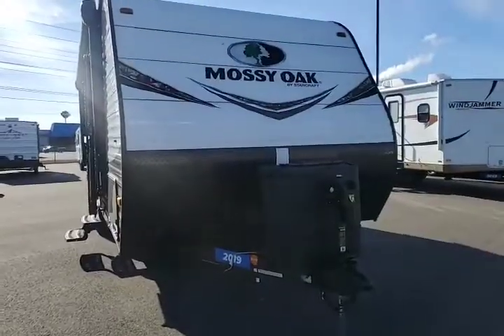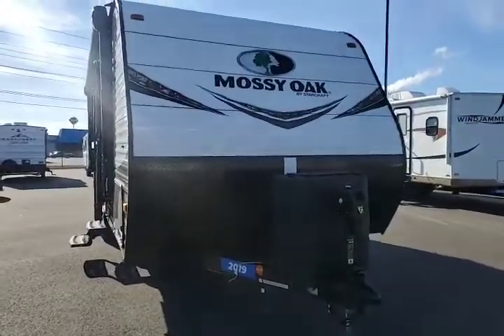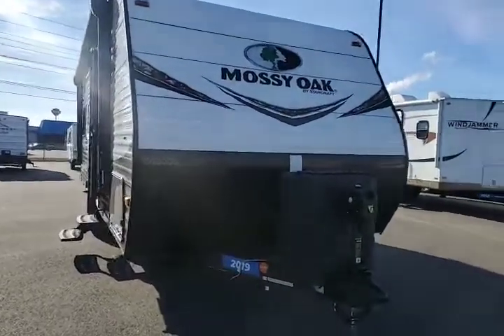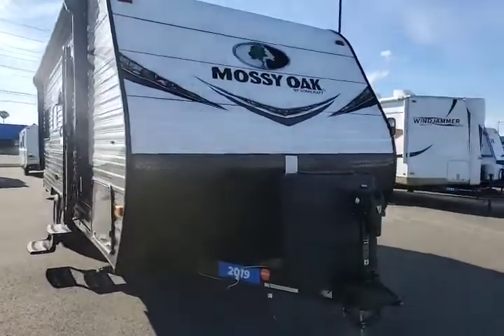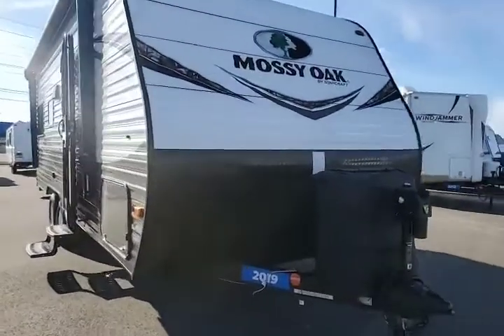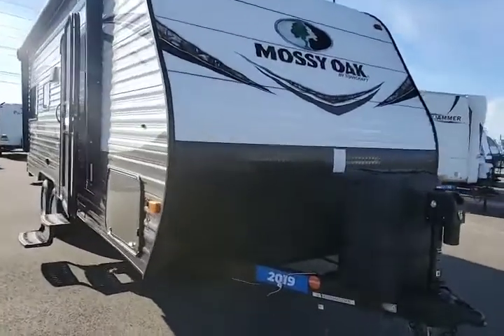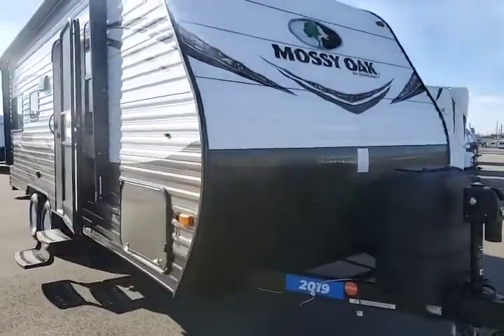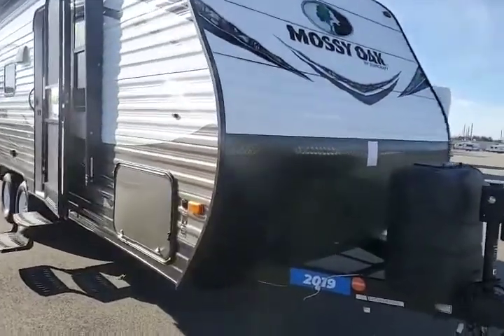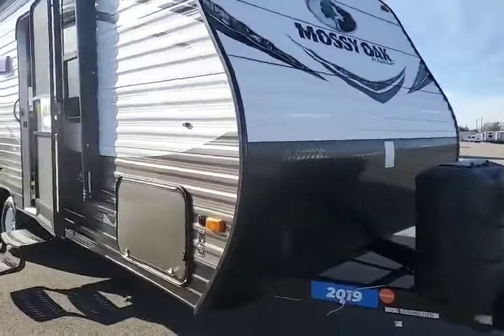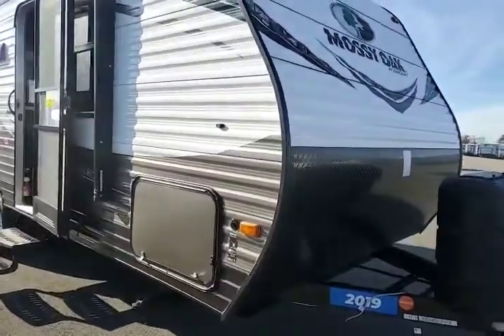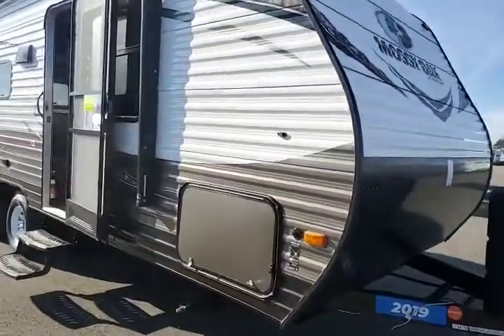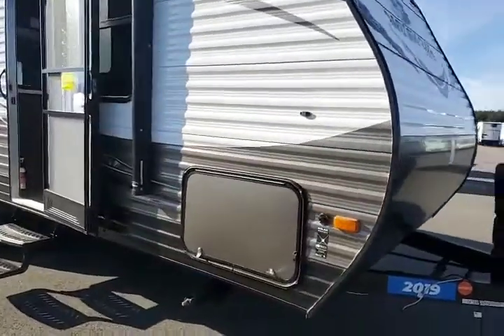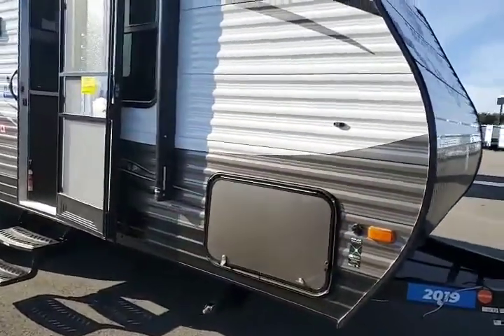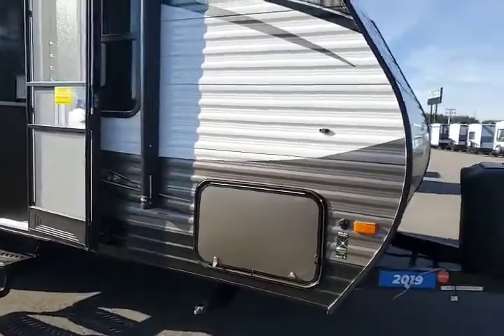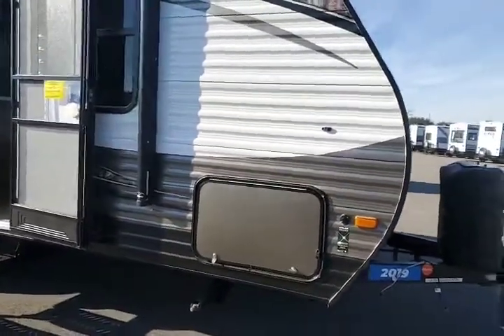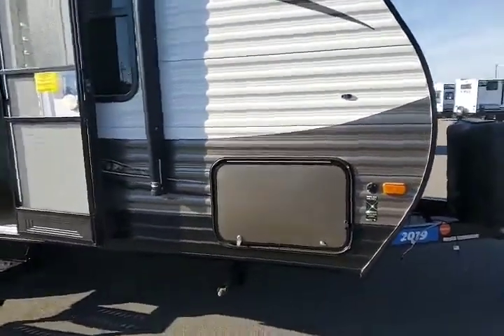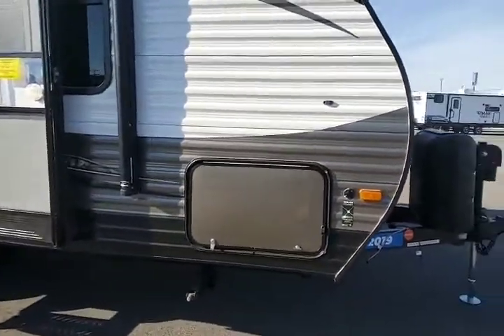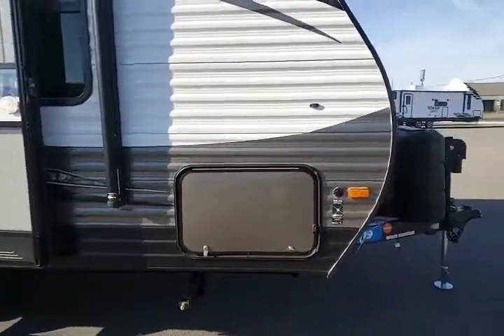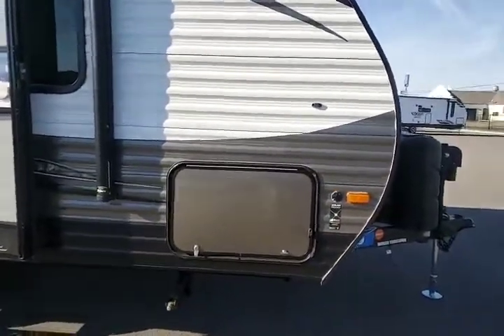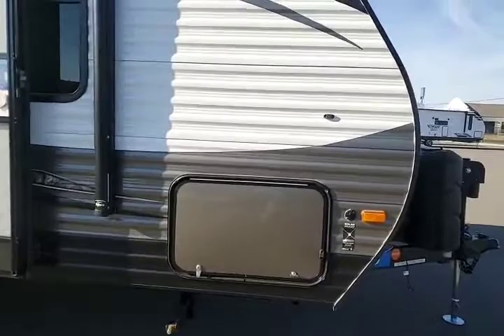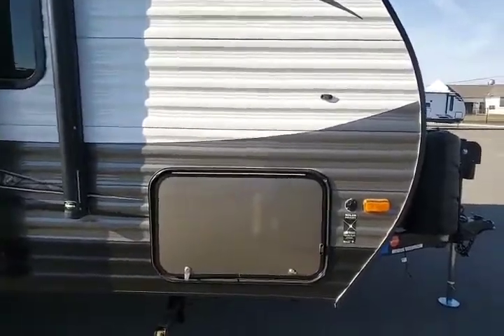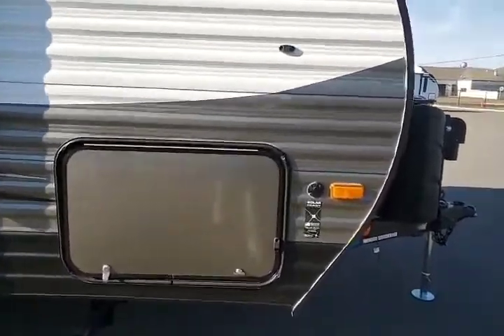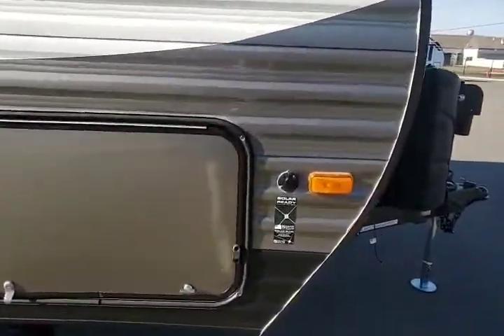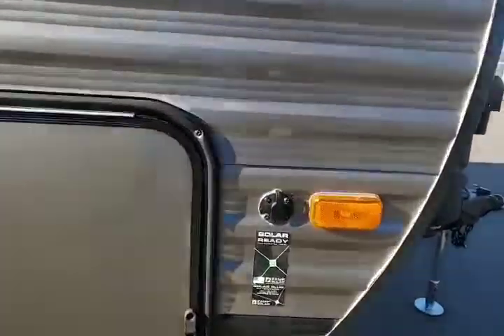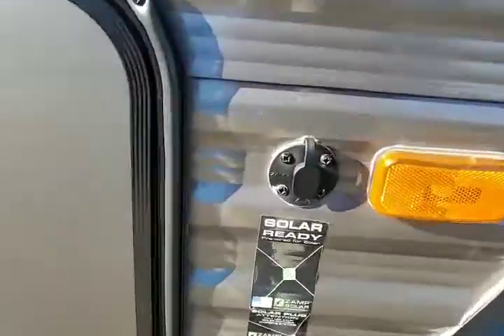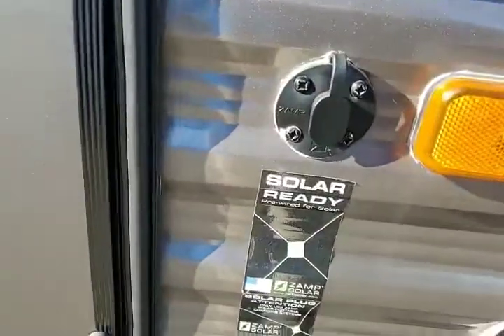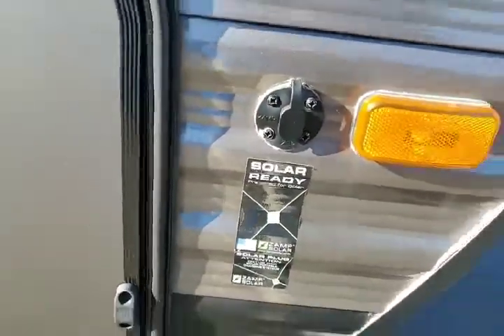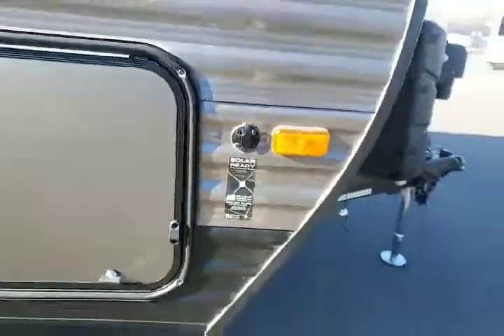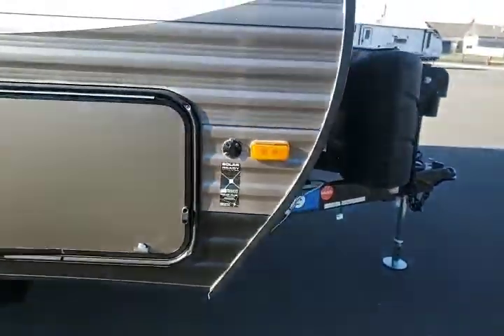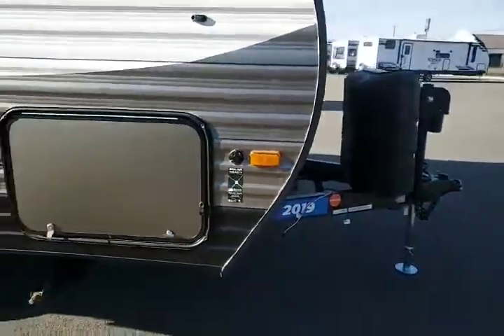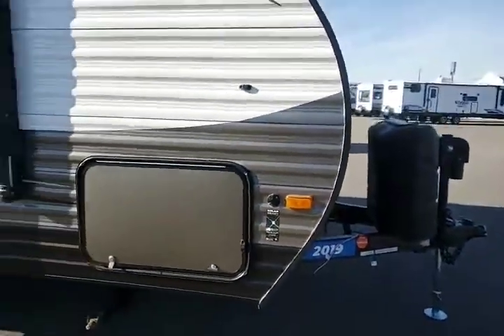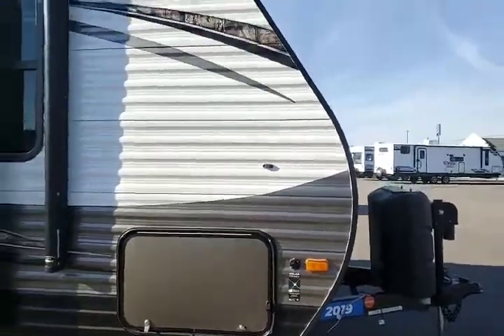As you can see, you do have your power stabilizer or your power jack up front, your propane tanks, your battery spot. You do have the magnetic doors for your storage as well as the solar ready — it's all pre-wired for that.